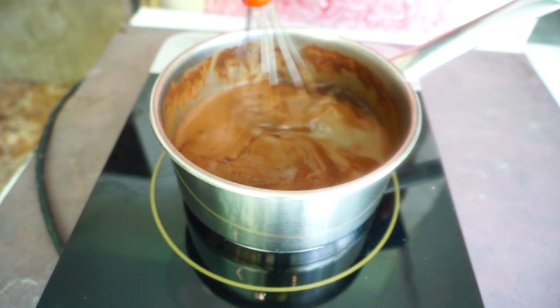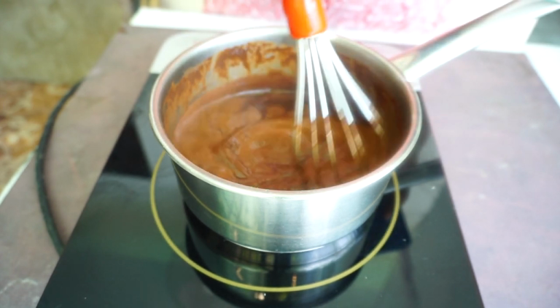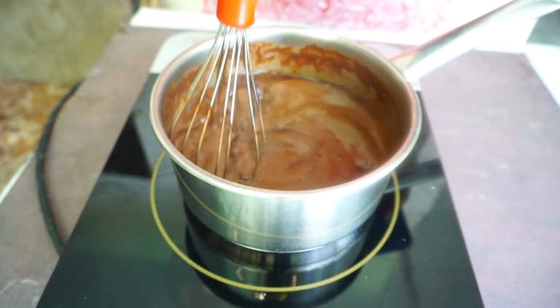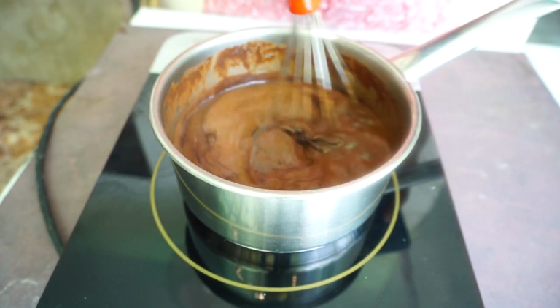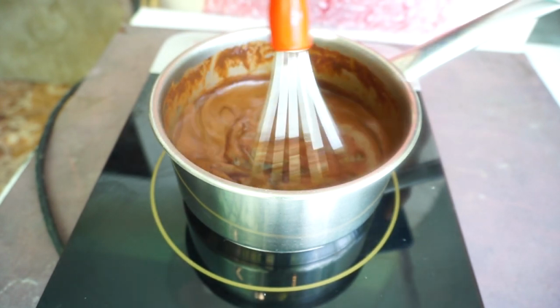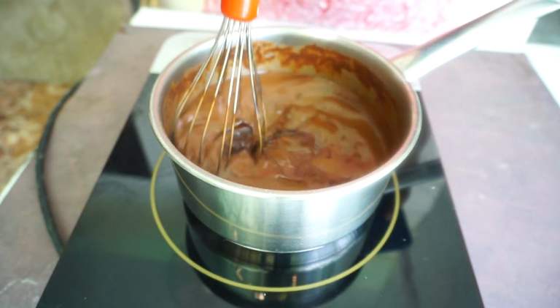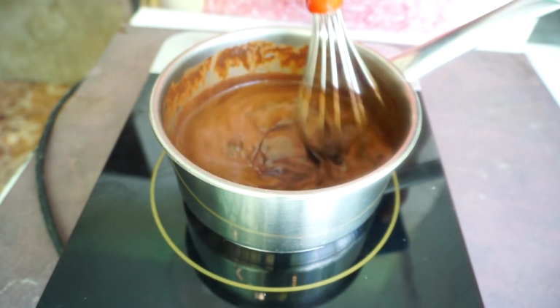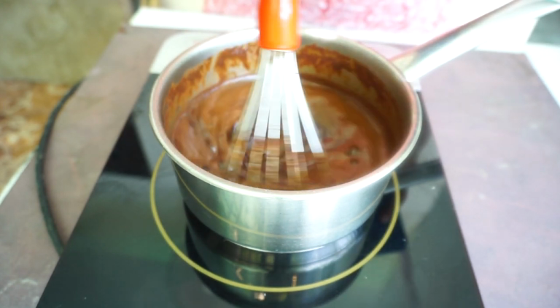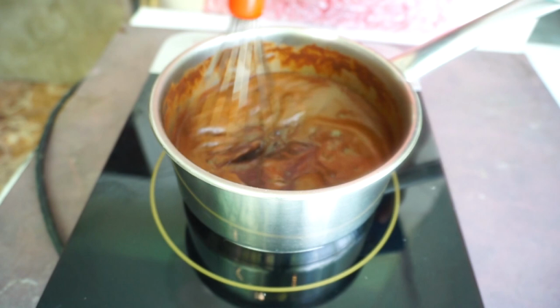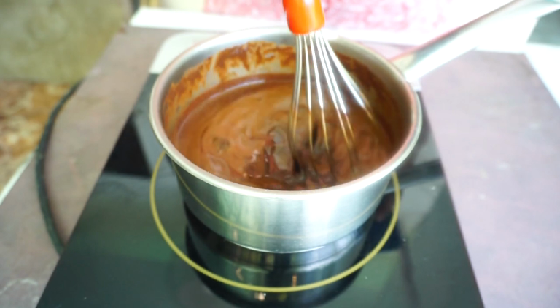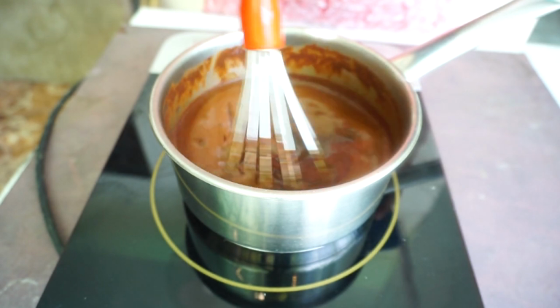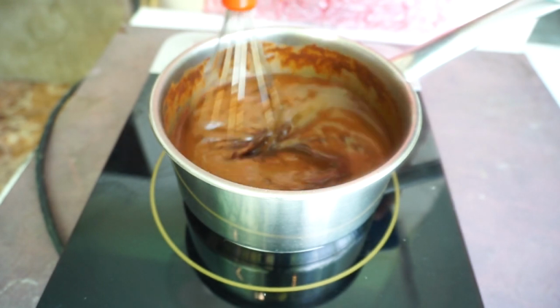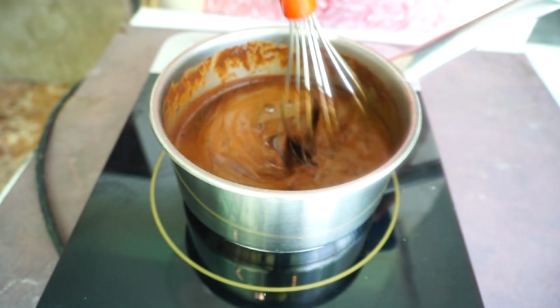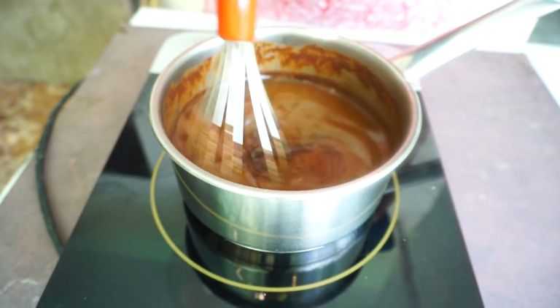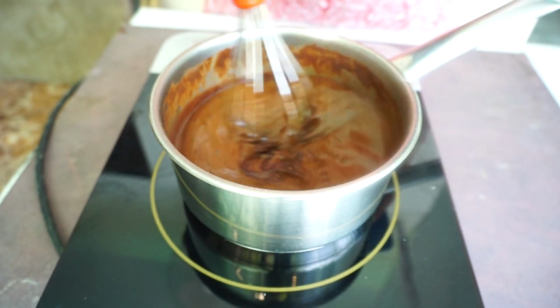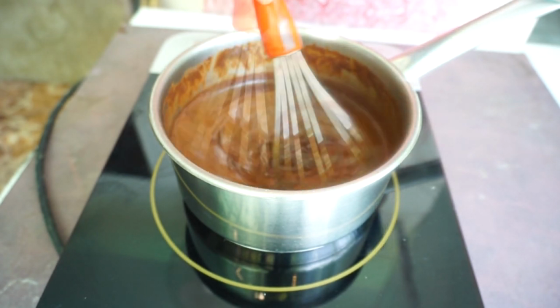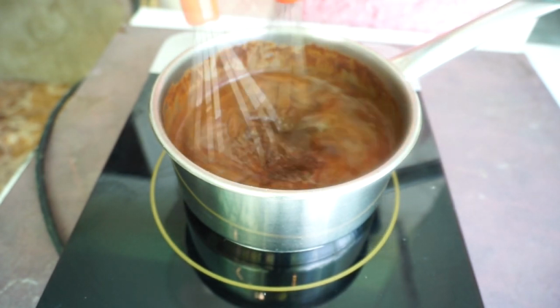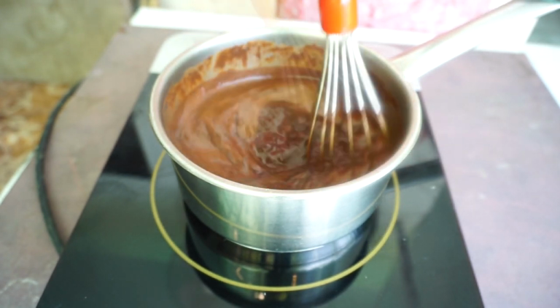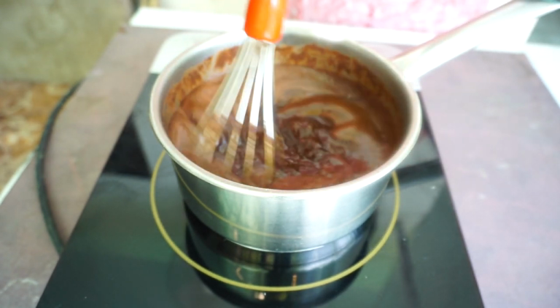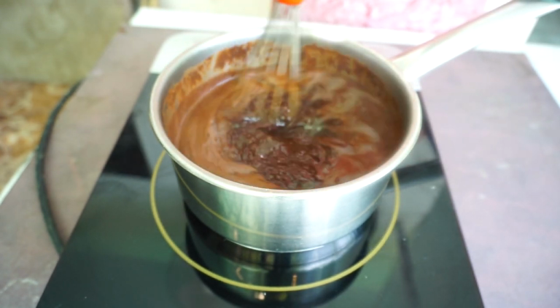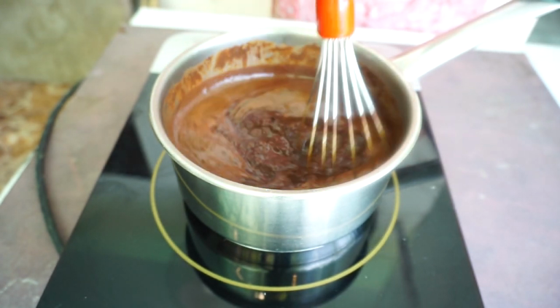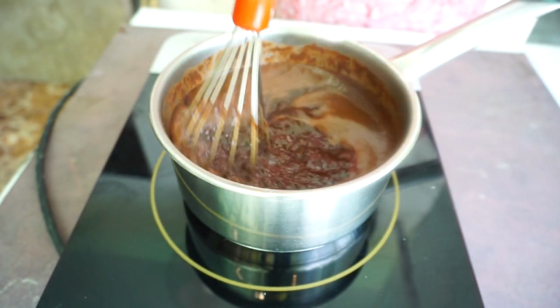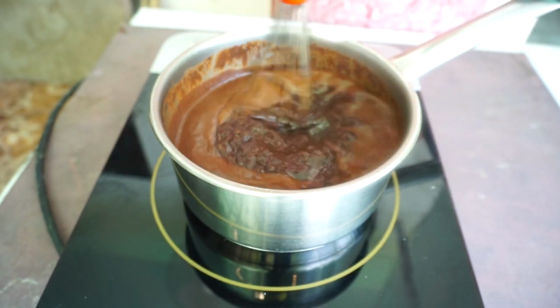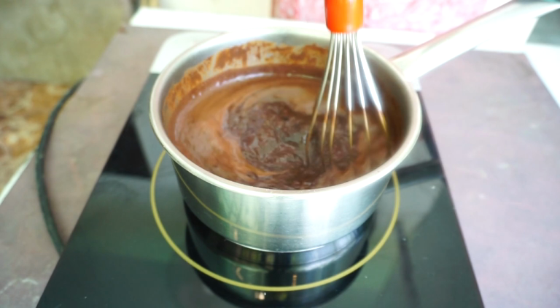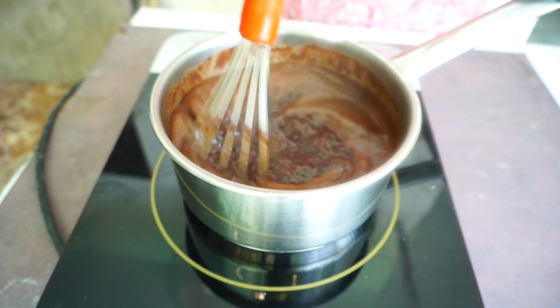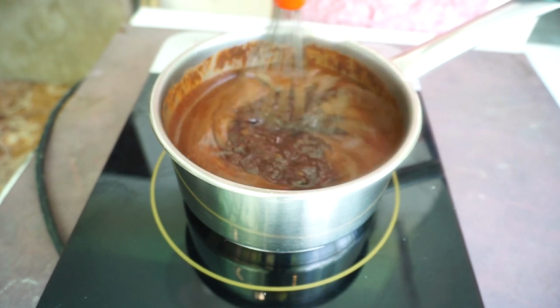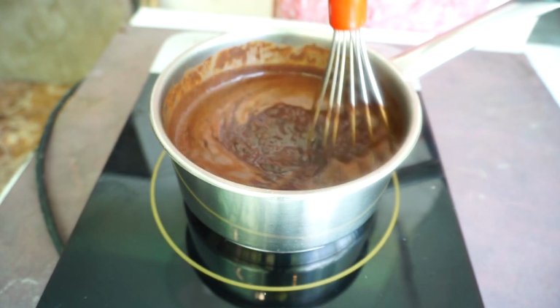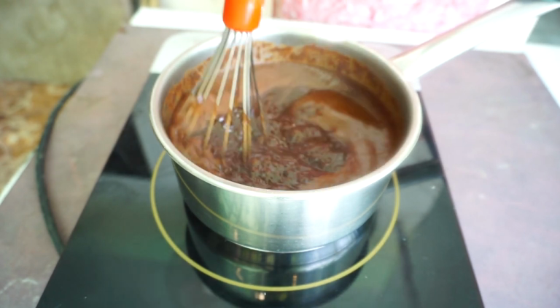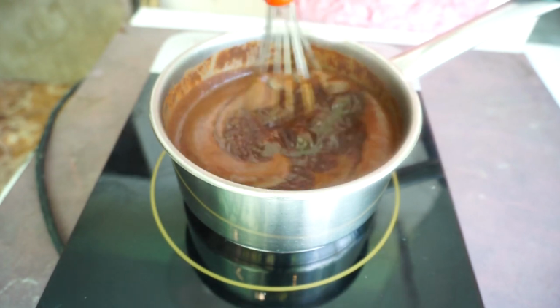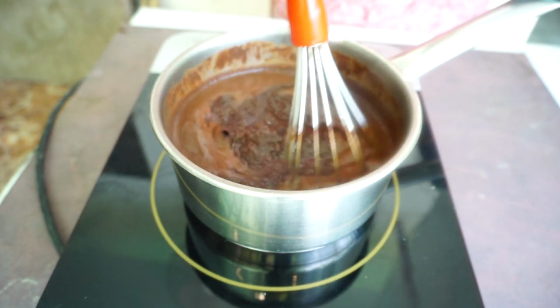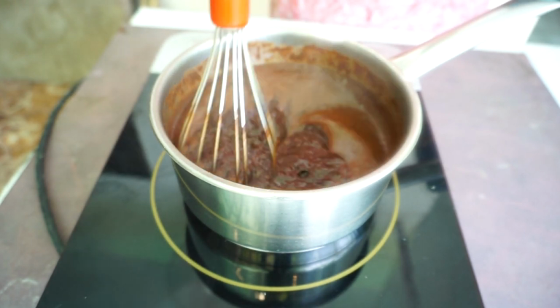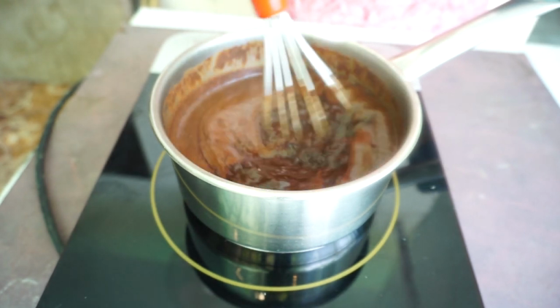While it's on the pot, keep stirring it. Always stir when you bring it to a boil, and once there is a boil, you will cook it for 5 to 10 minutes.